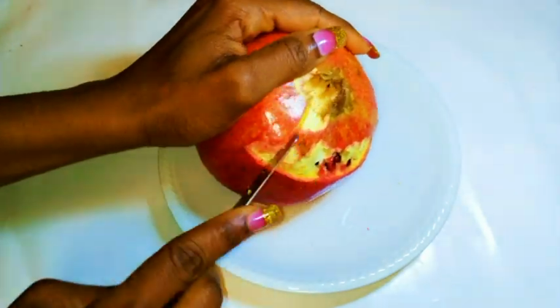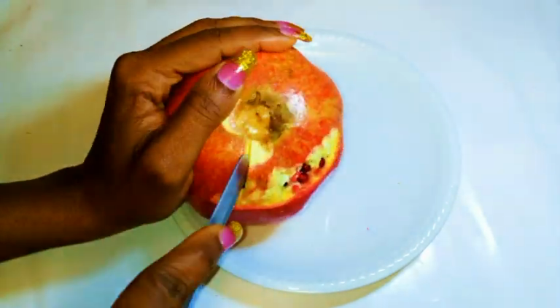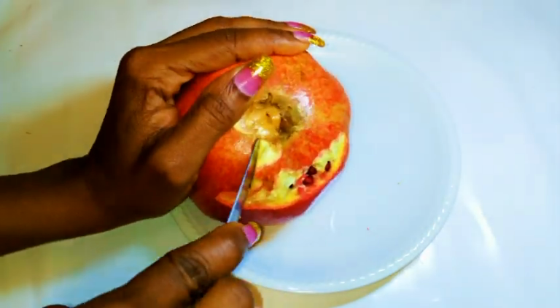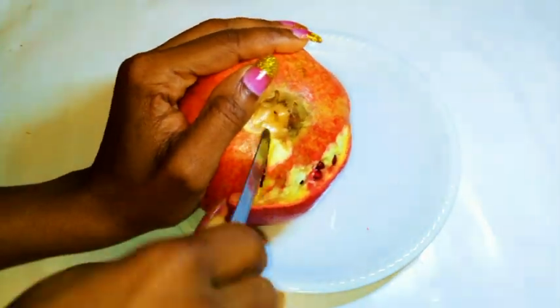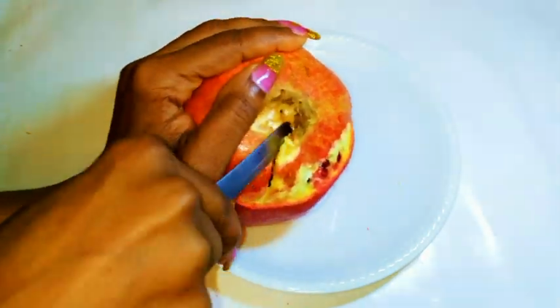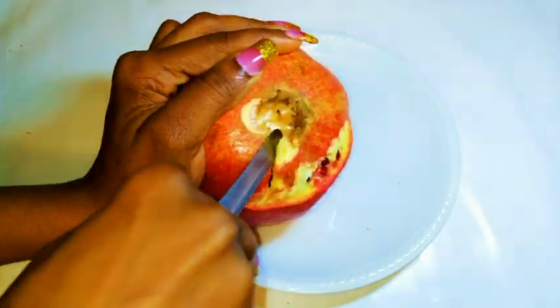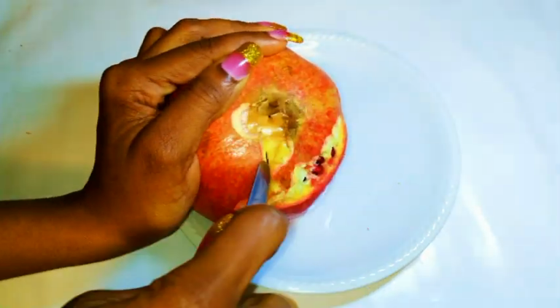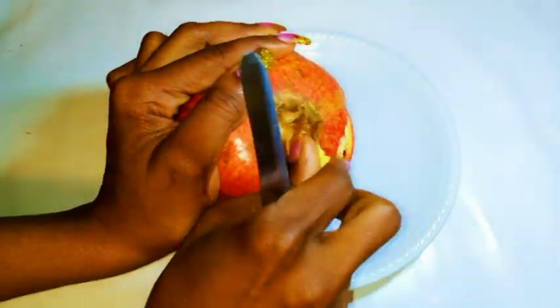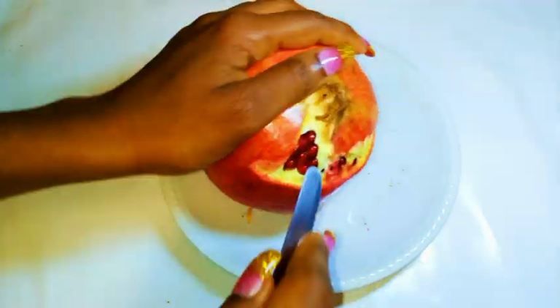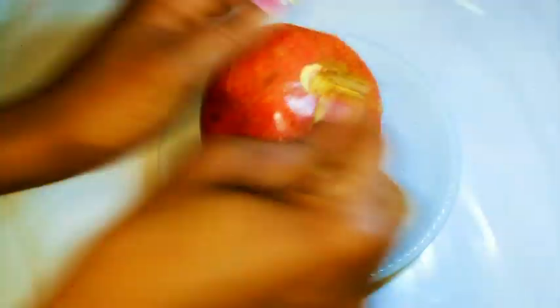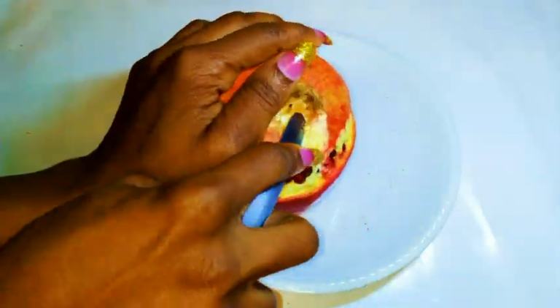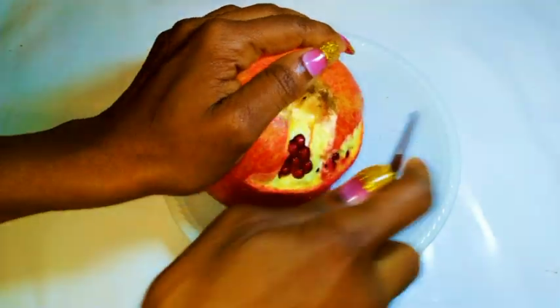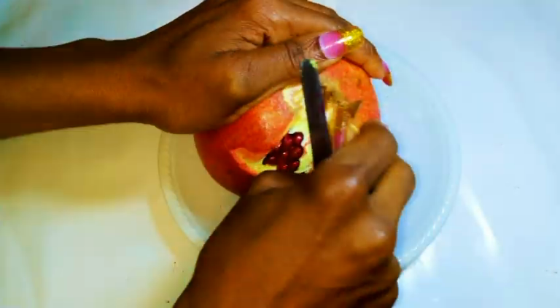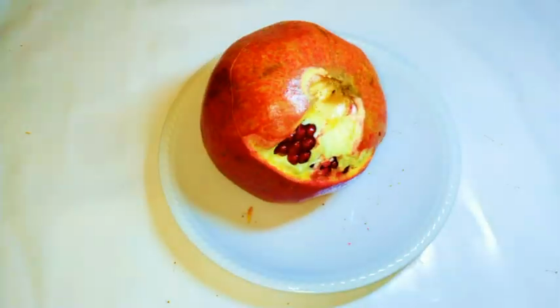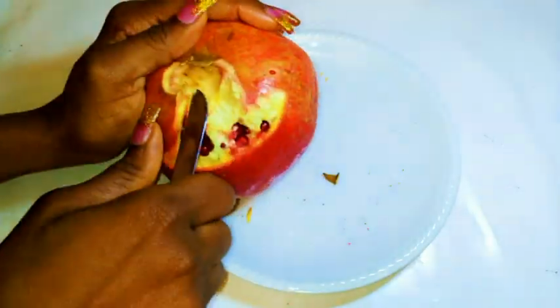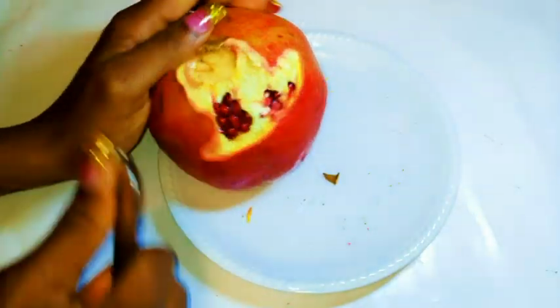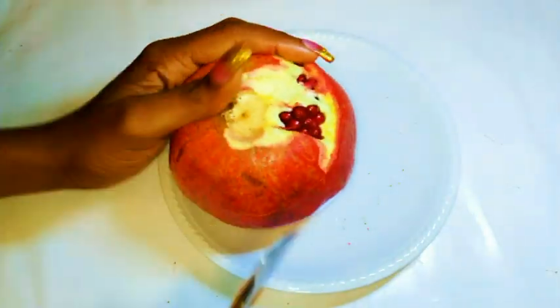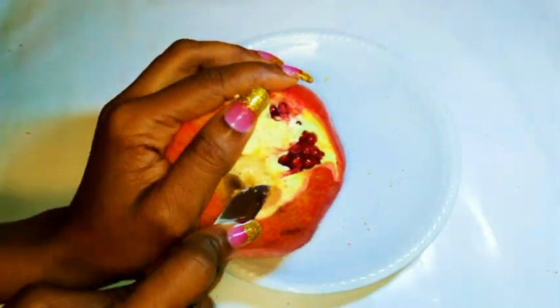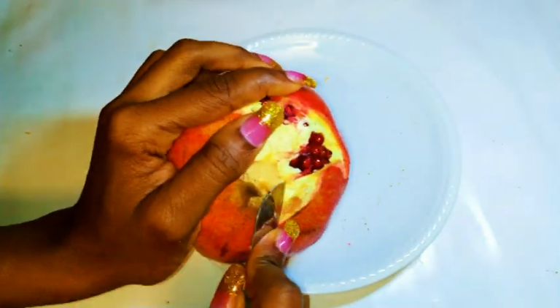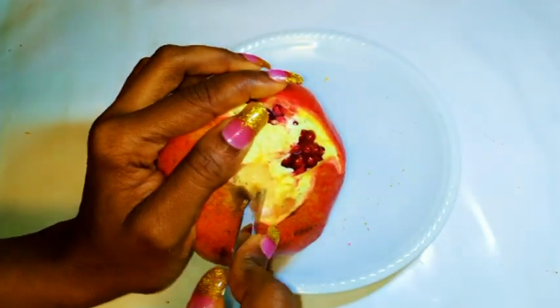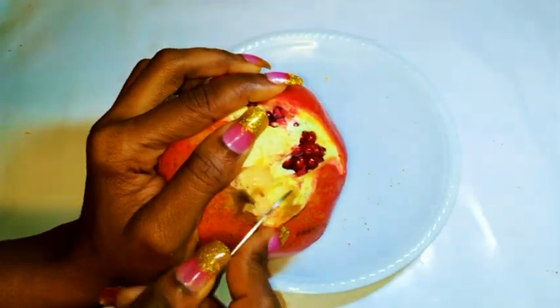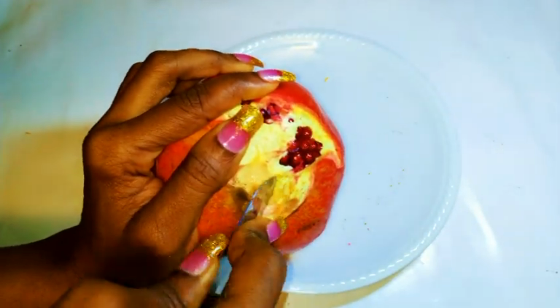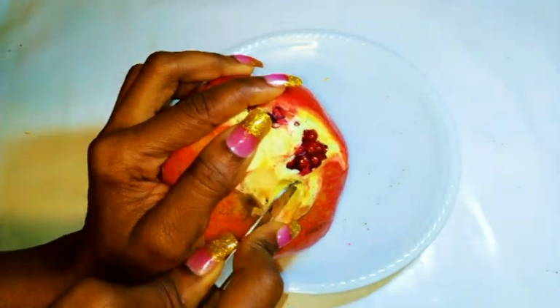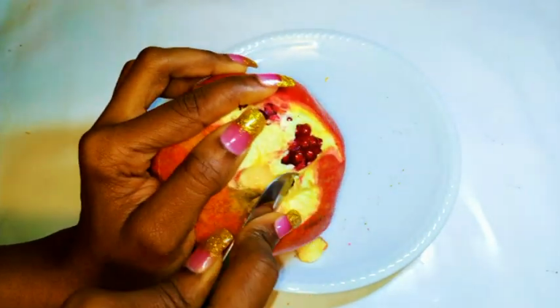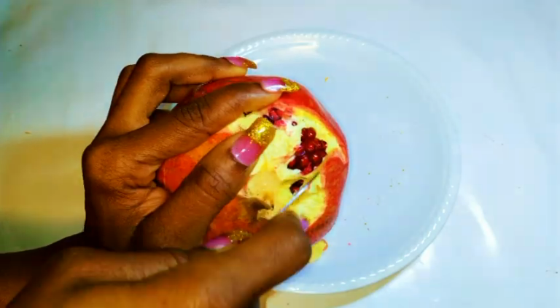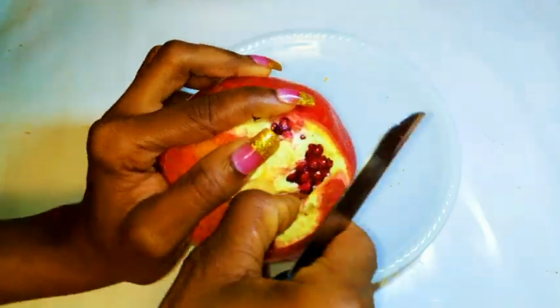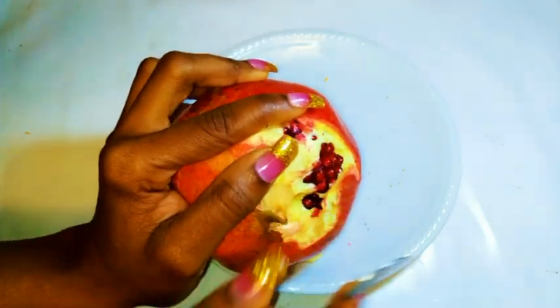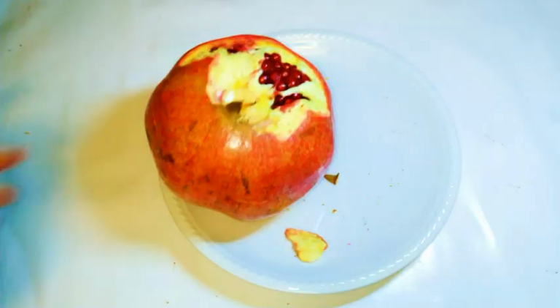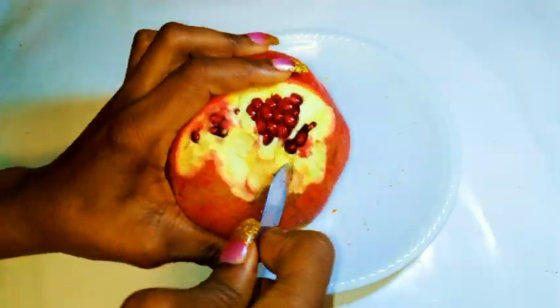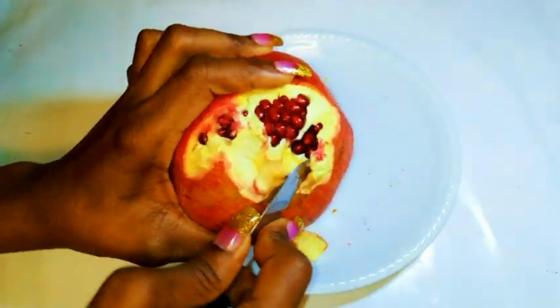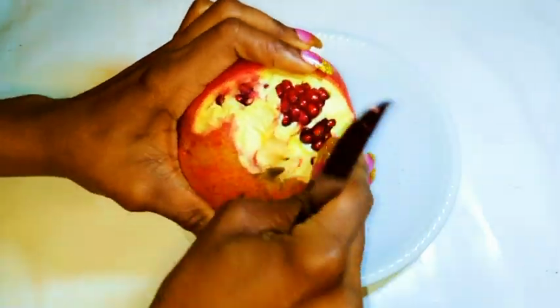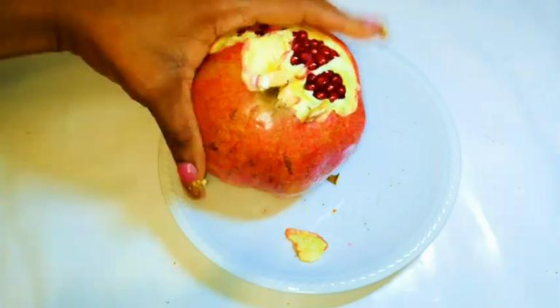As you can see, when I'm cutting, I don't make deep cuts because the seeds are just close to the peel. So if you cut too deep, you're just gonna cut into them. You have to be so, so gentle.